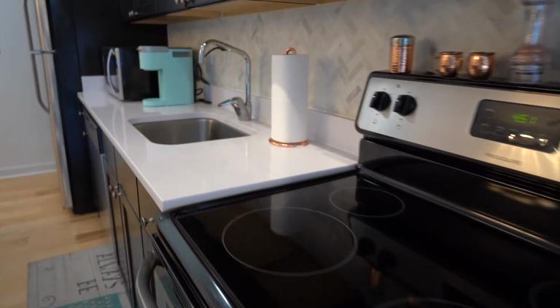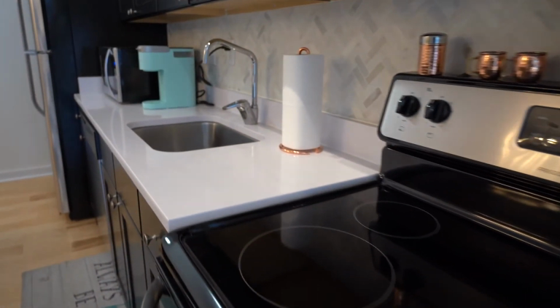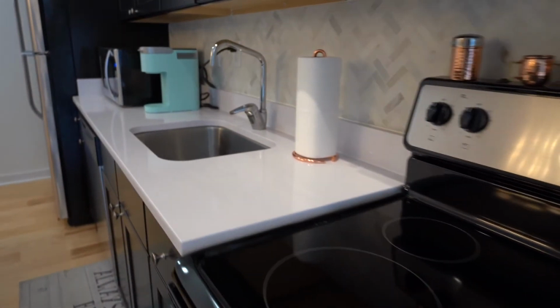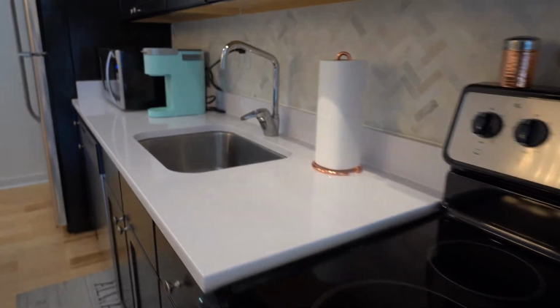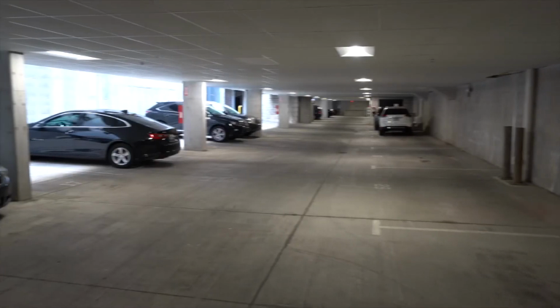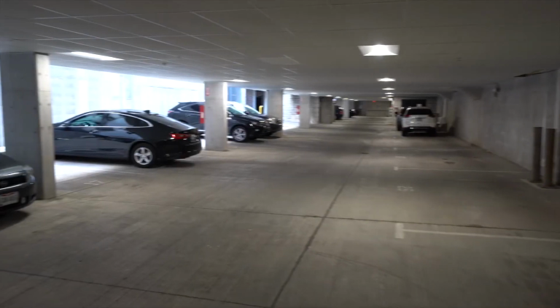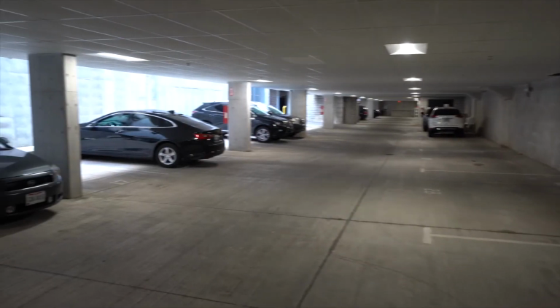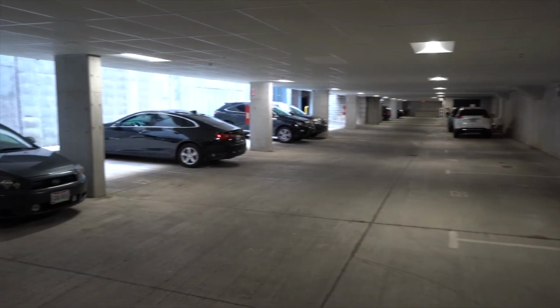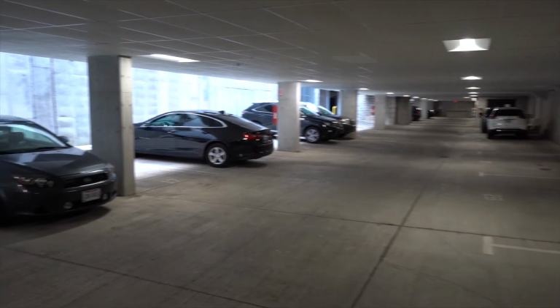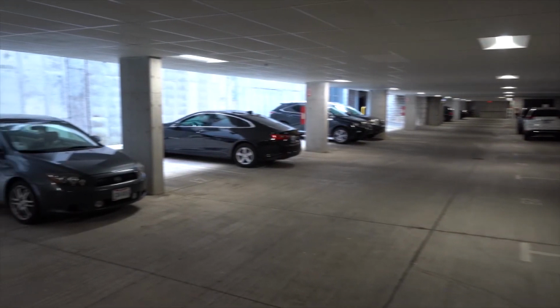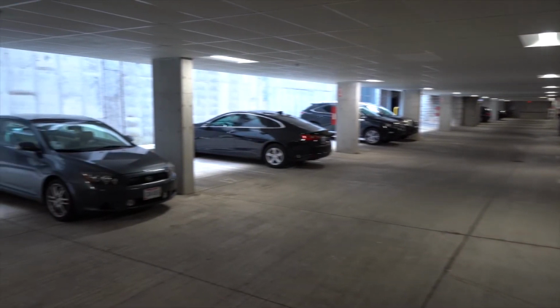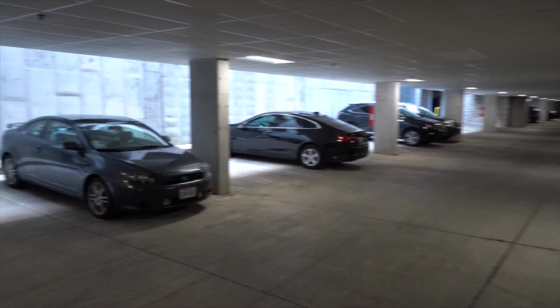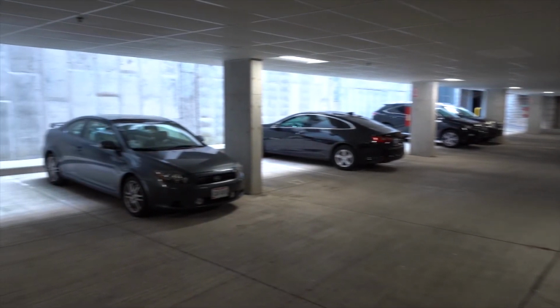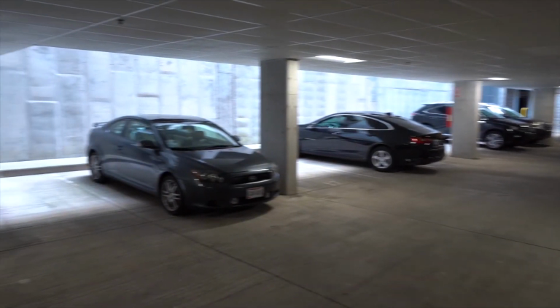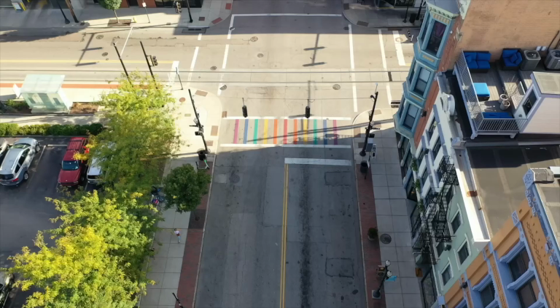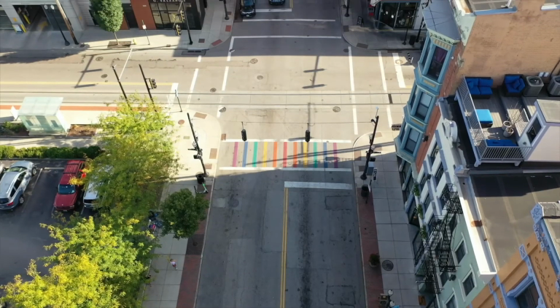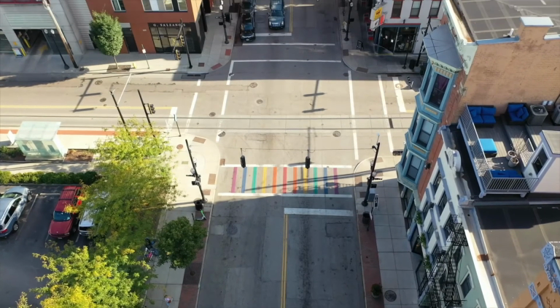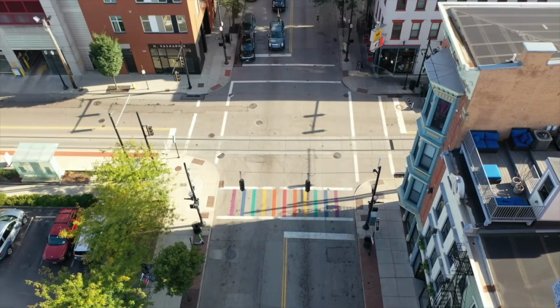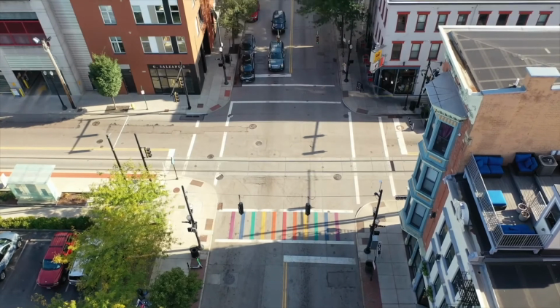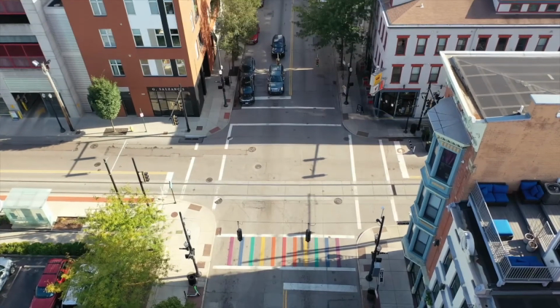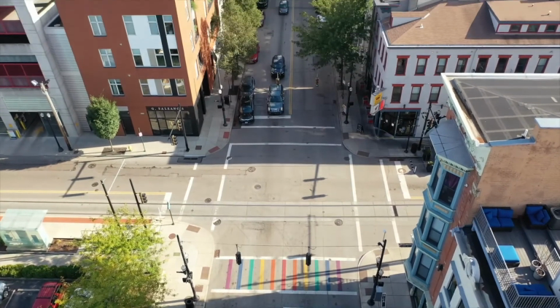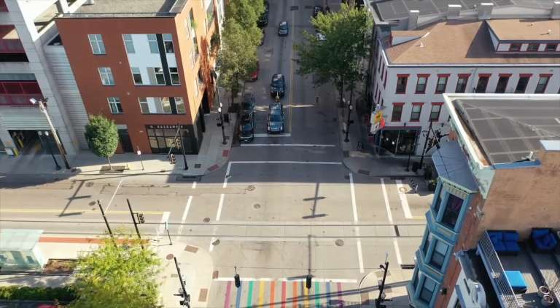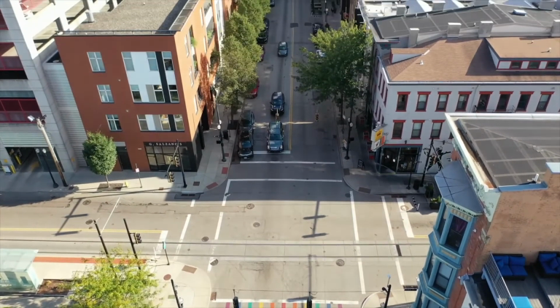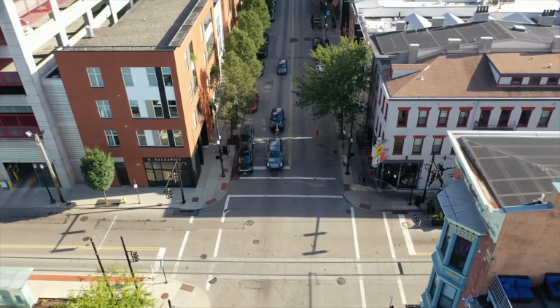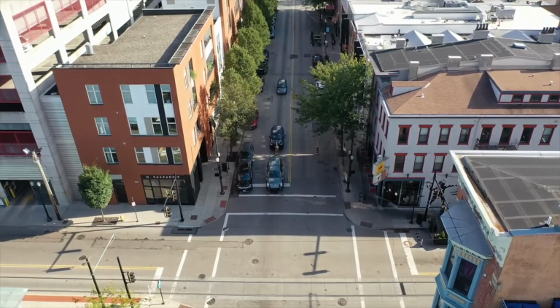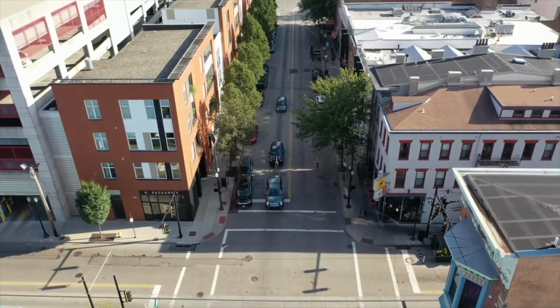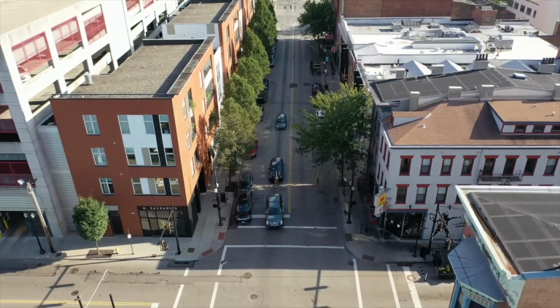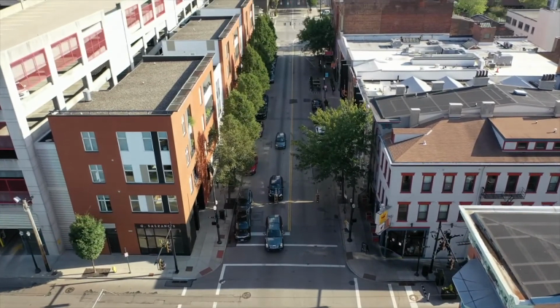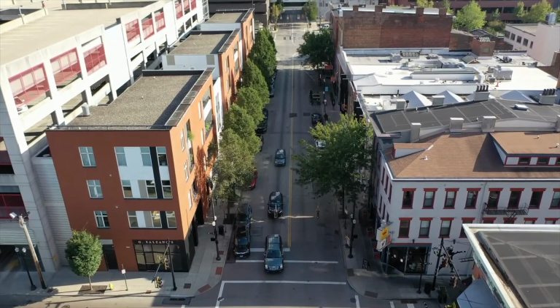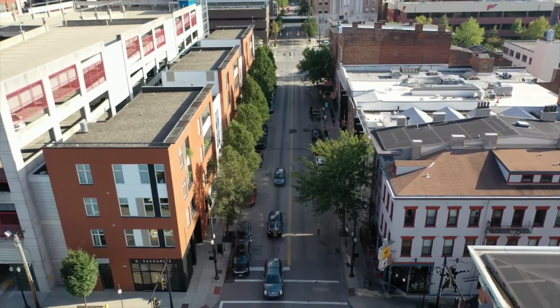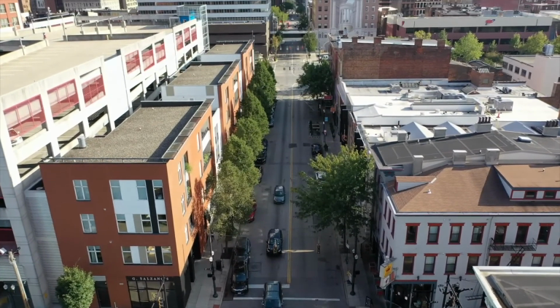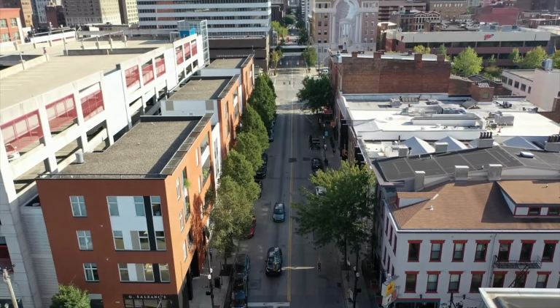It also comes with a private entry garage parking spot. Its perfect location allows you to walk to lots of places to eat and shop.